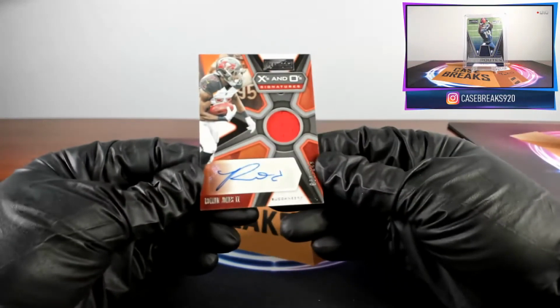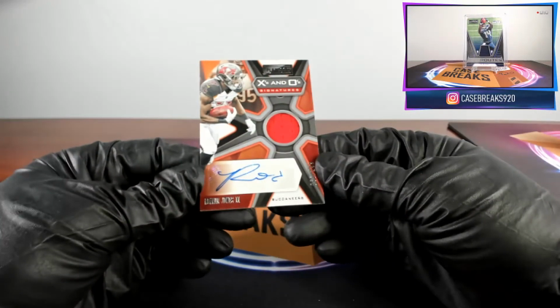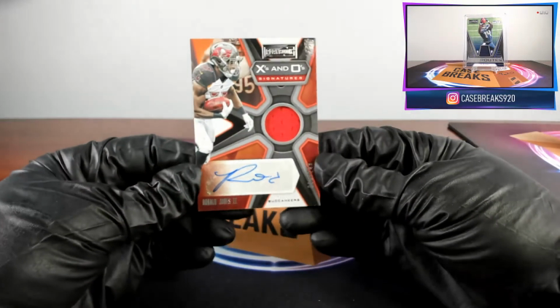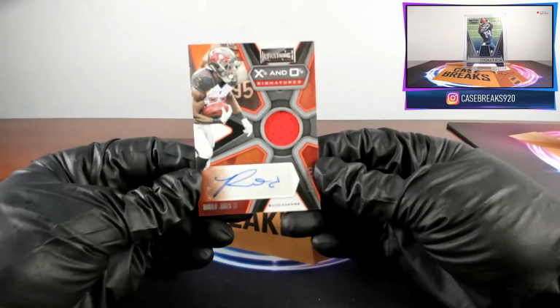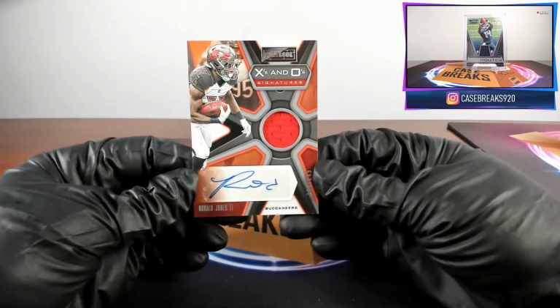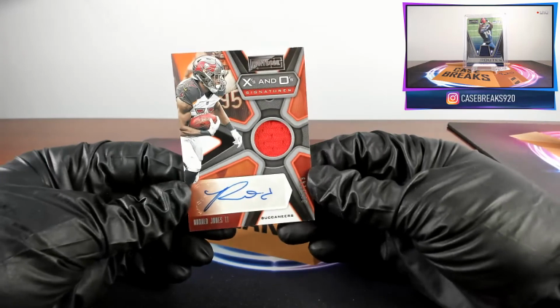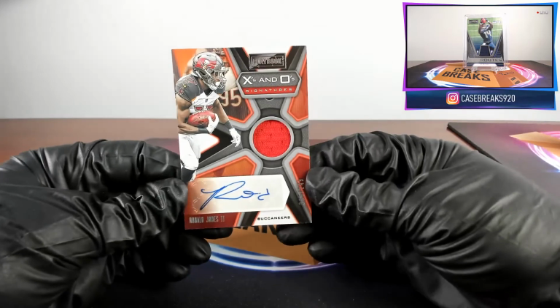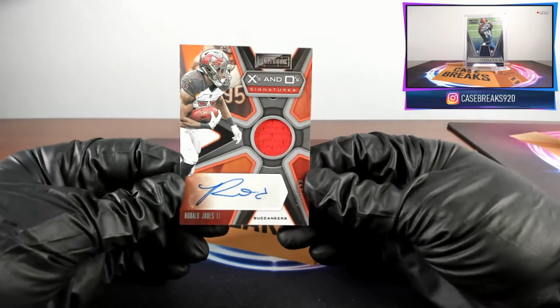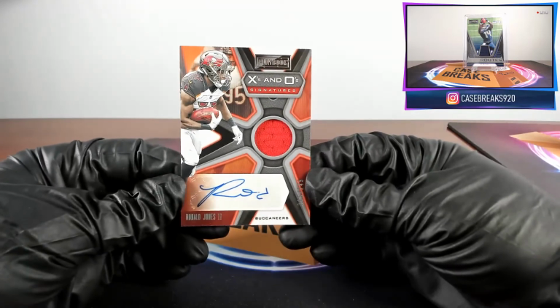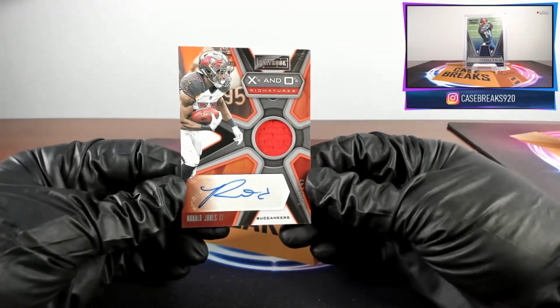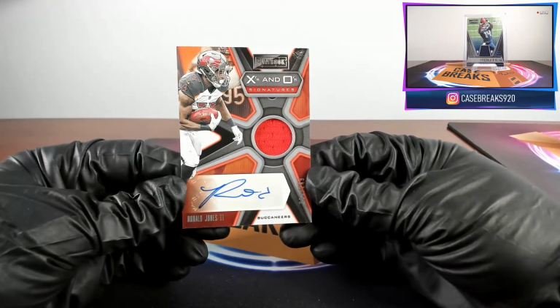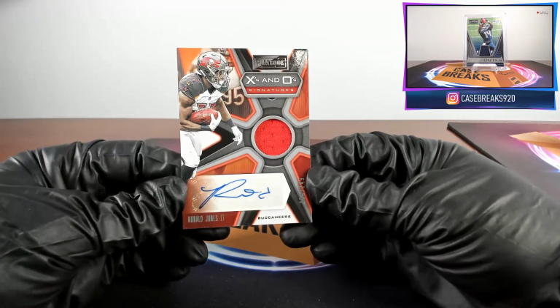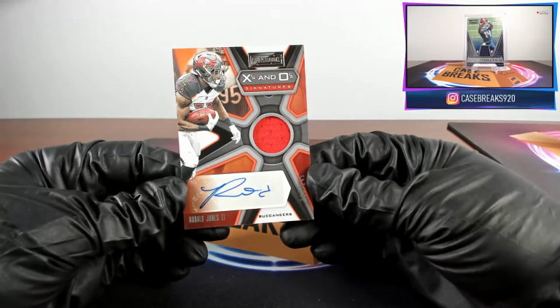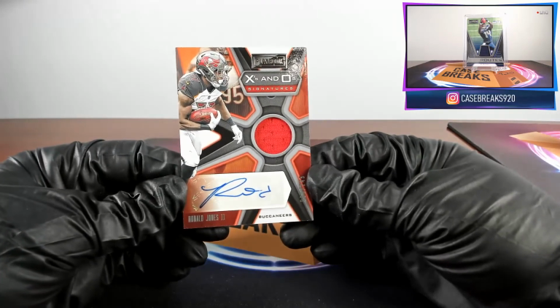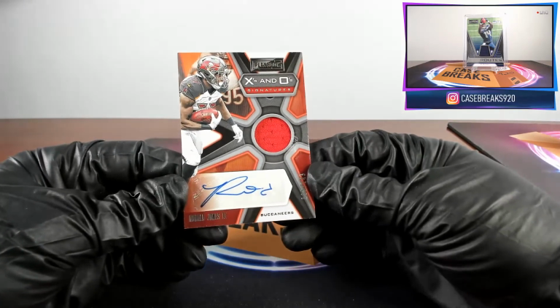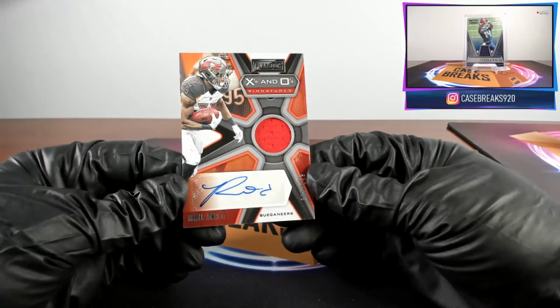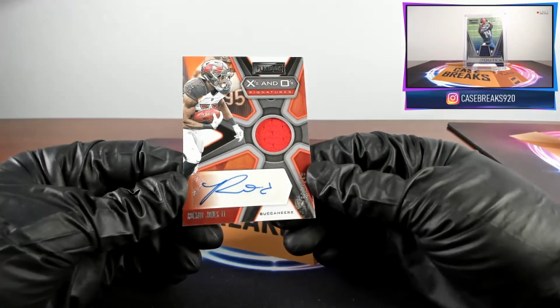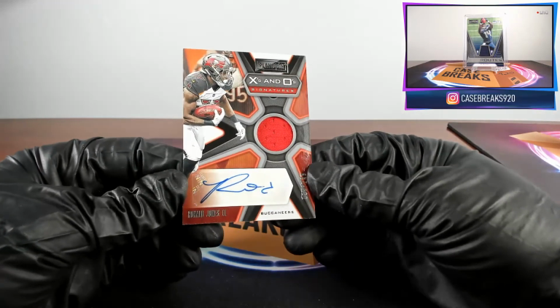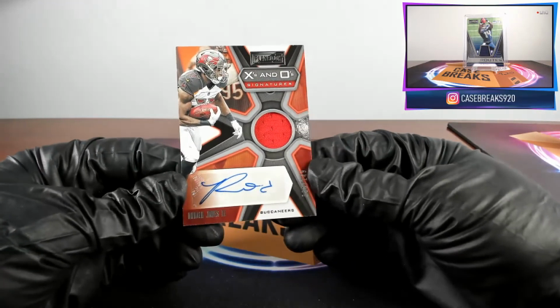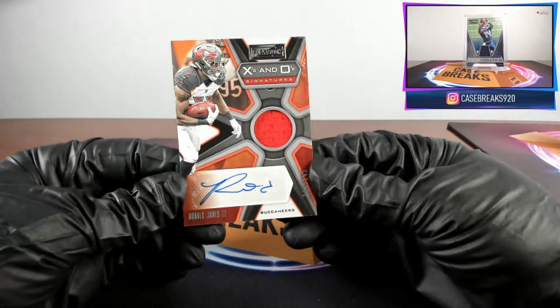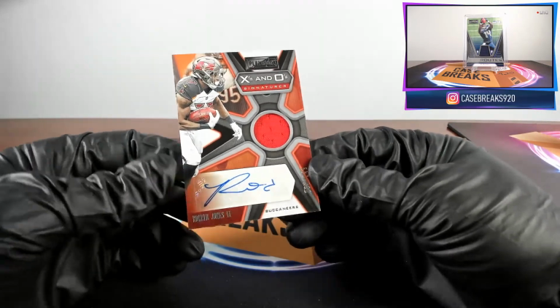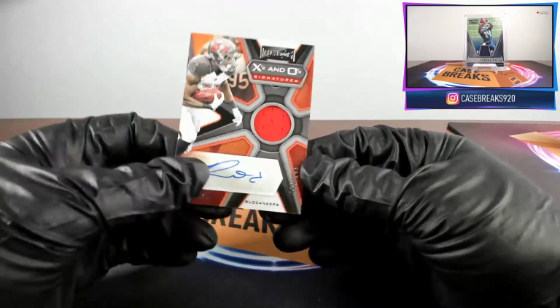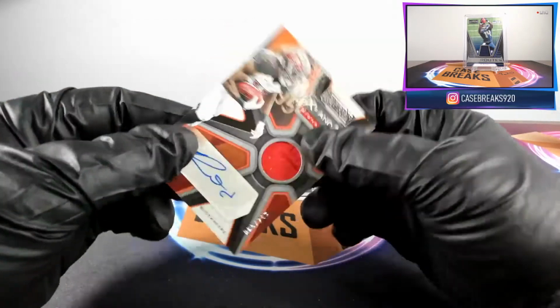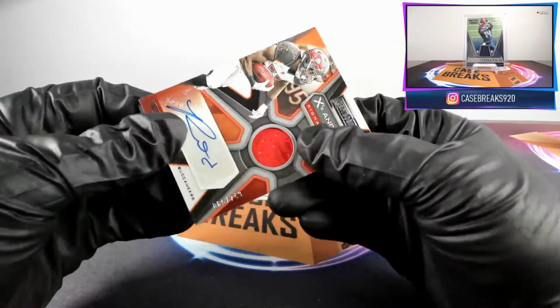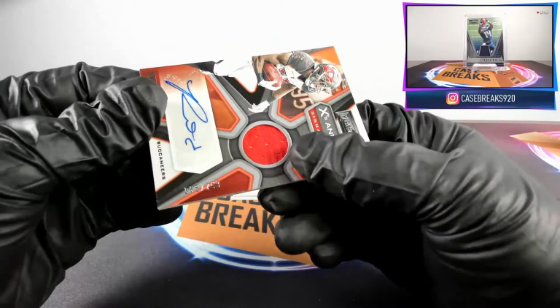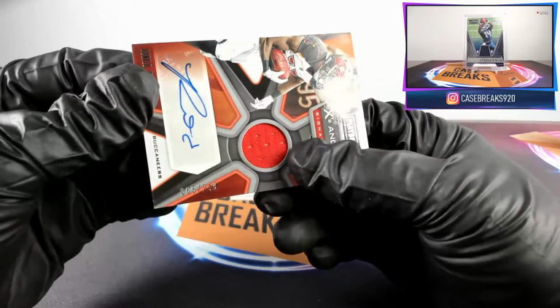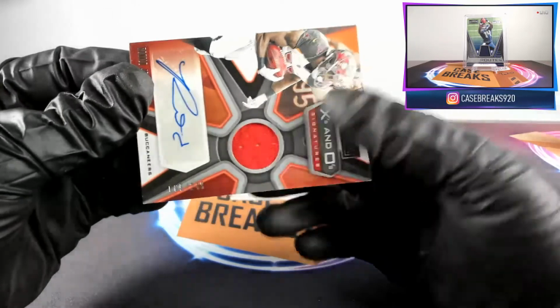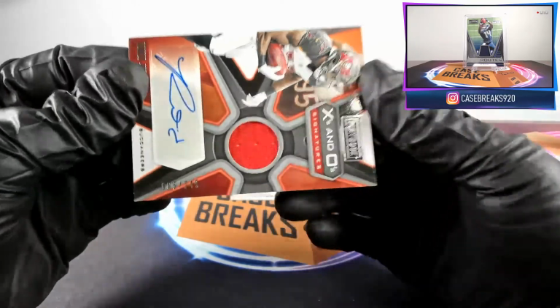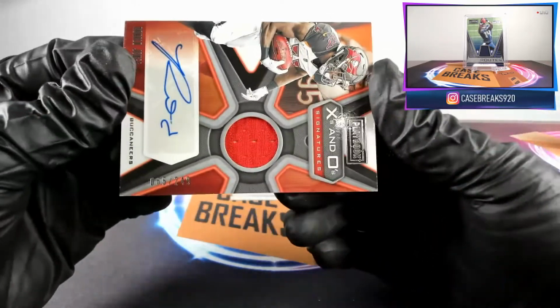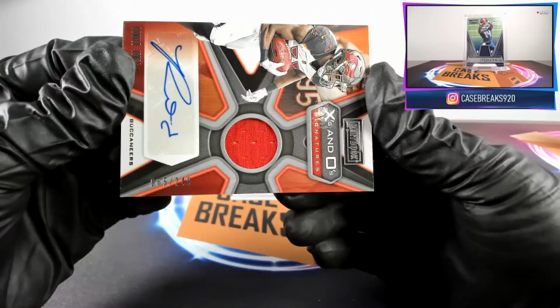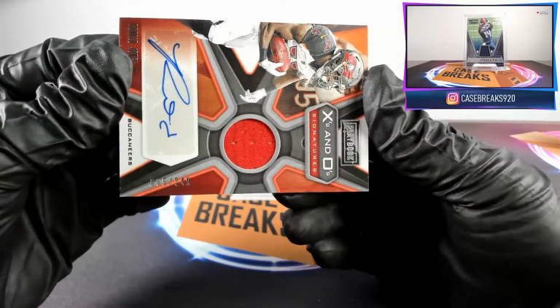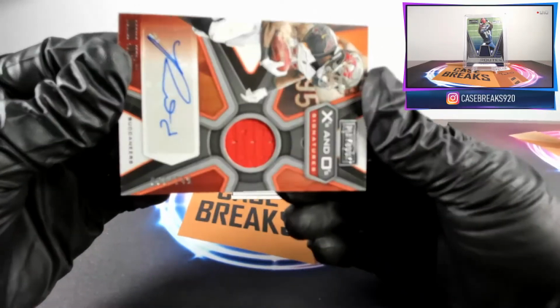Next we have Ronald Jones for the Buccaneers, X's and O's signature, and that is number 65 out of 249.